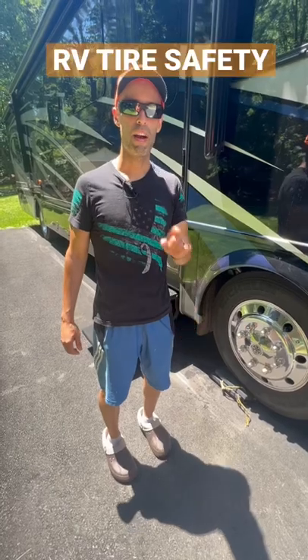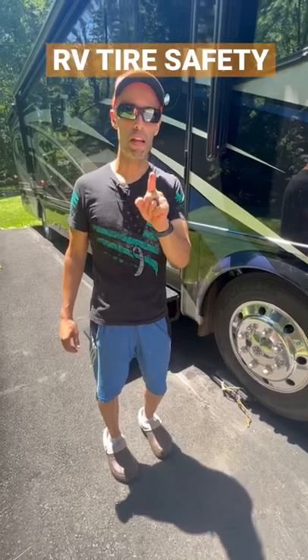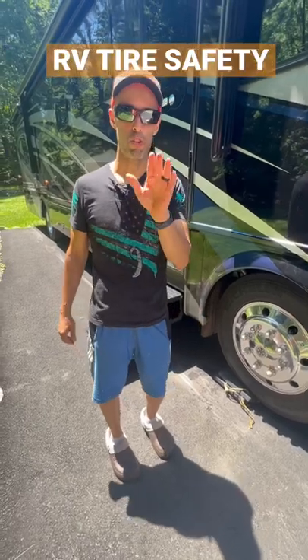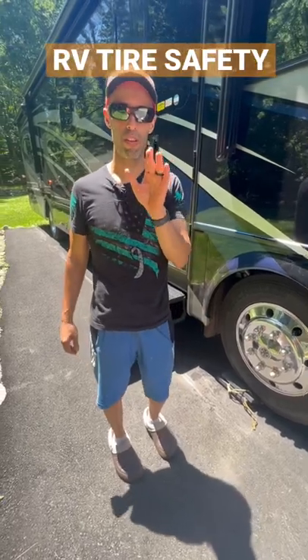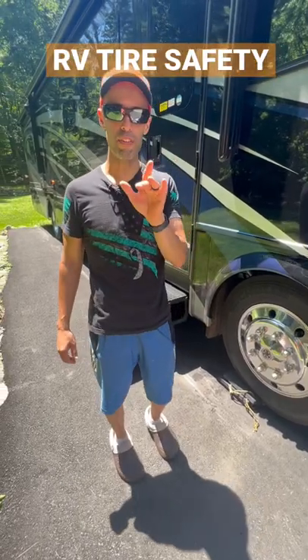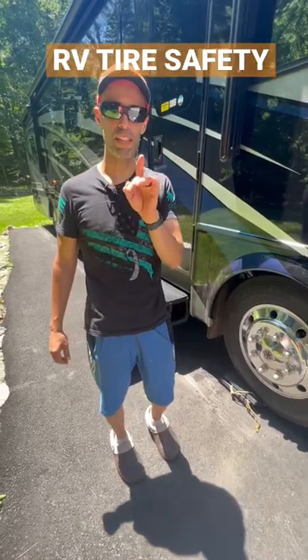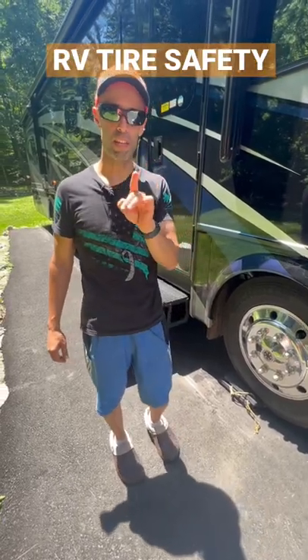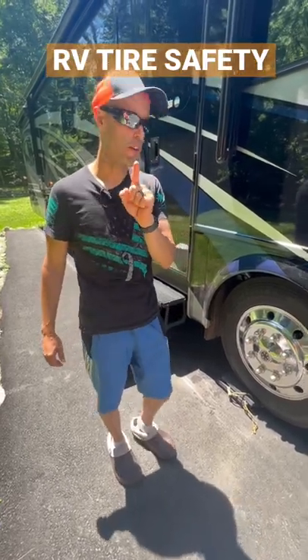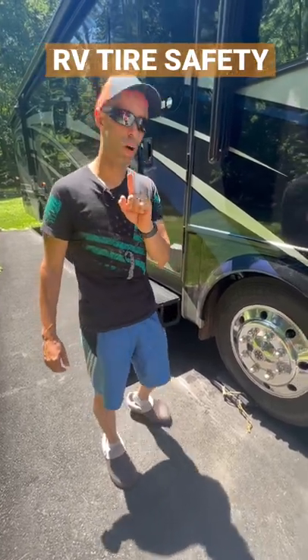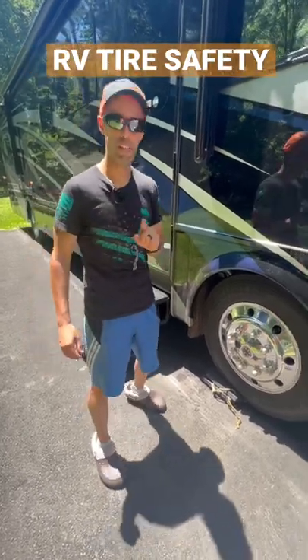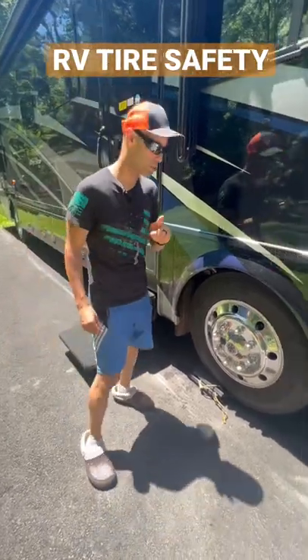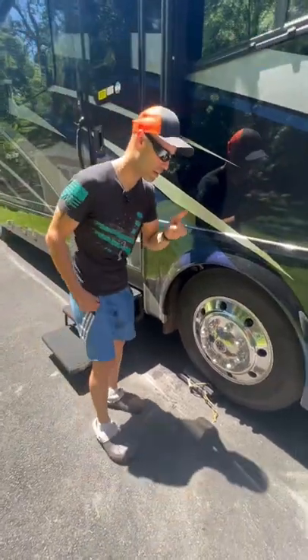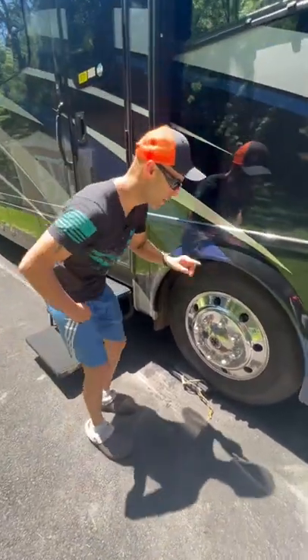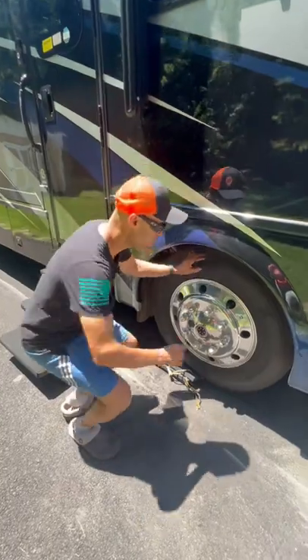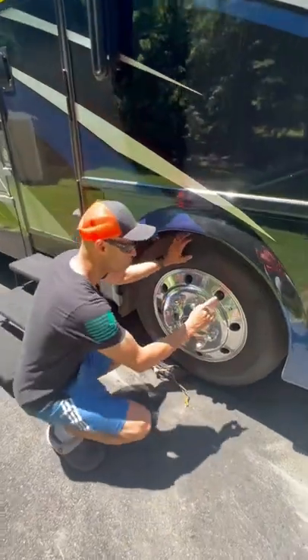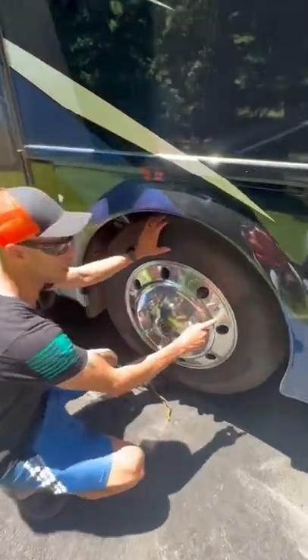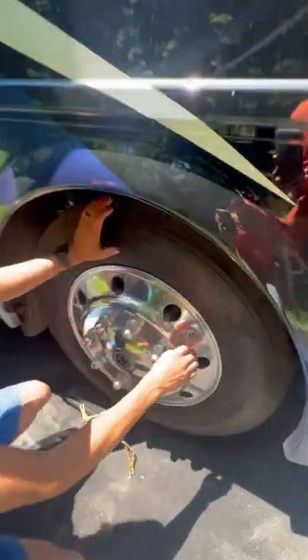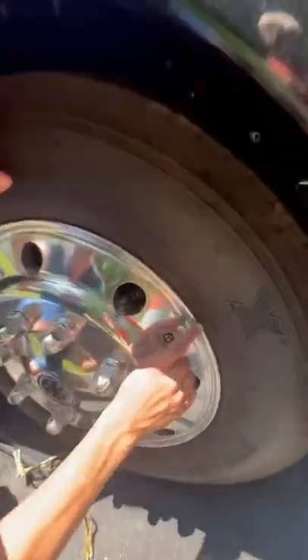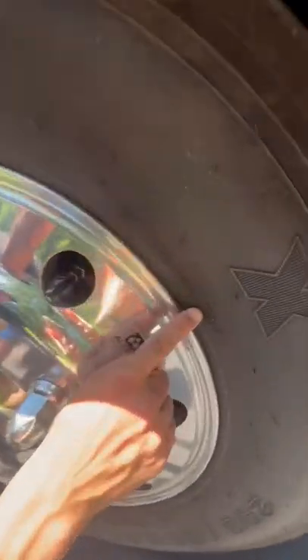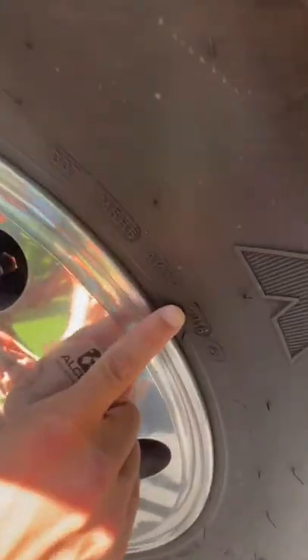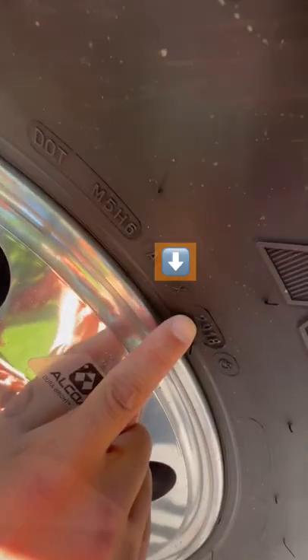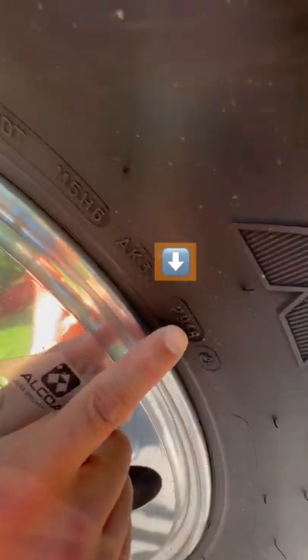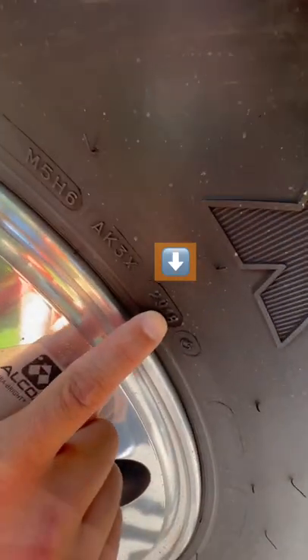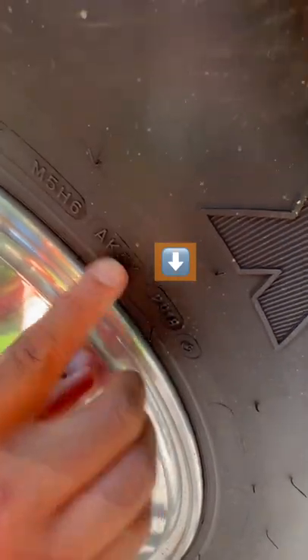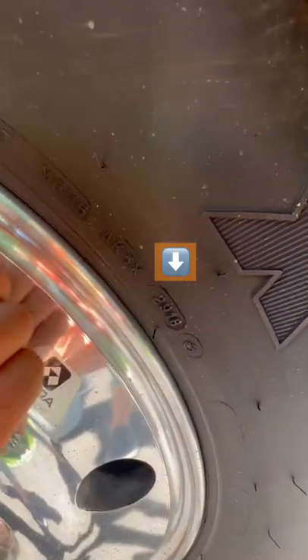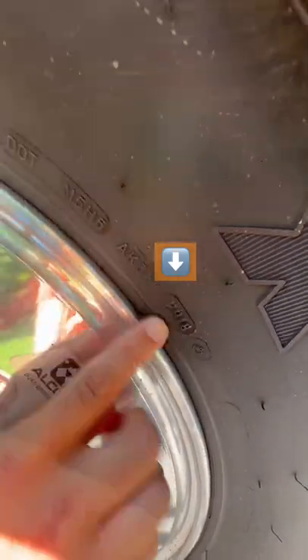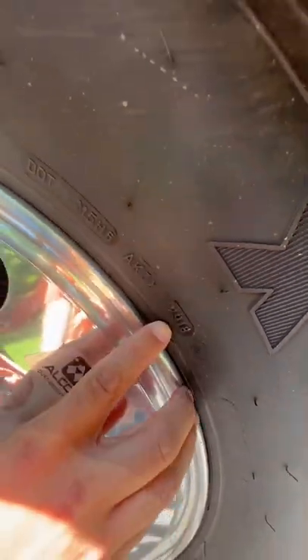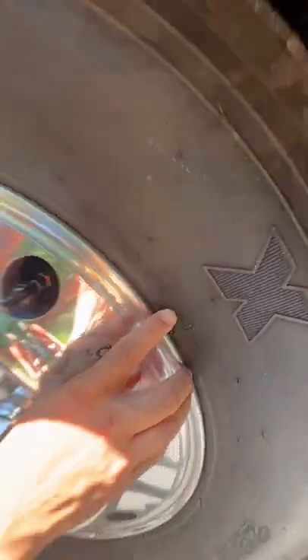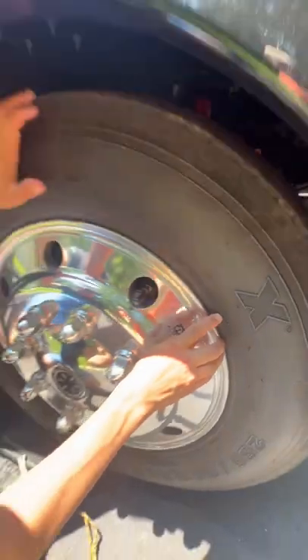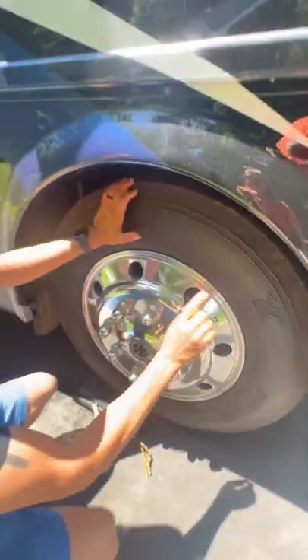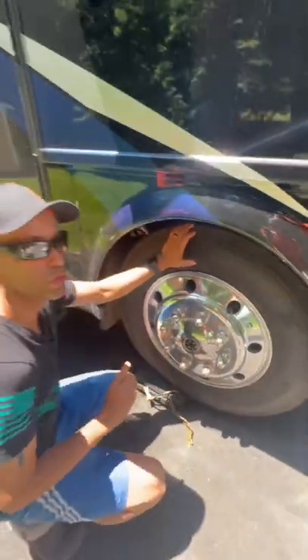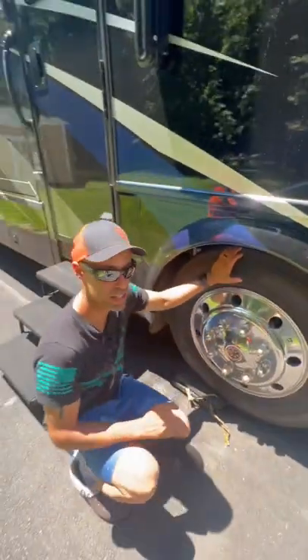Five ways to assure the life and safety of your RV tires. The first thing you want to make sure is that you have the appropriate date code. Every tire will have a date code — for example, the 29th week of 2018.